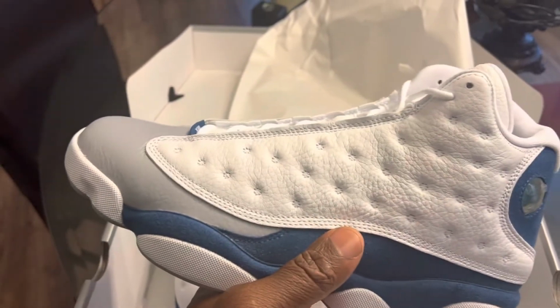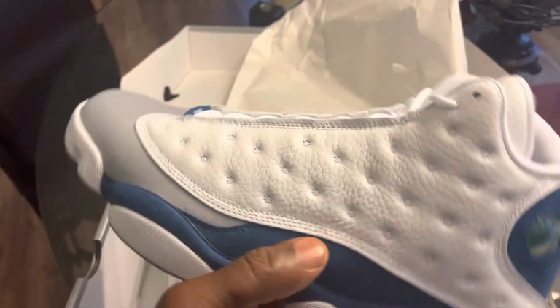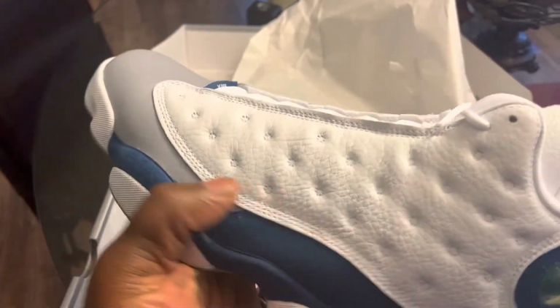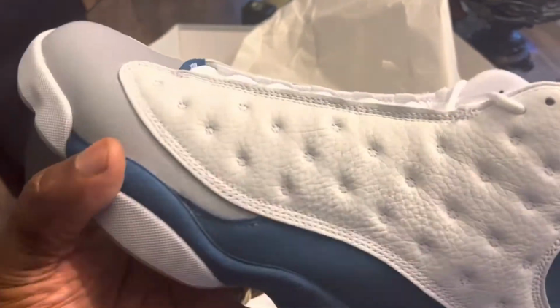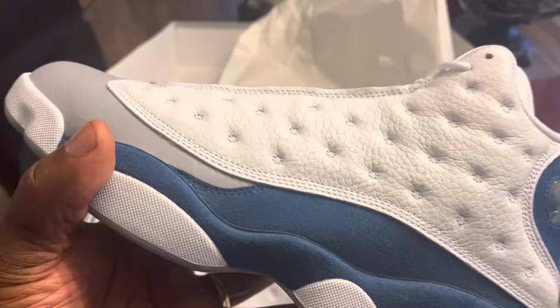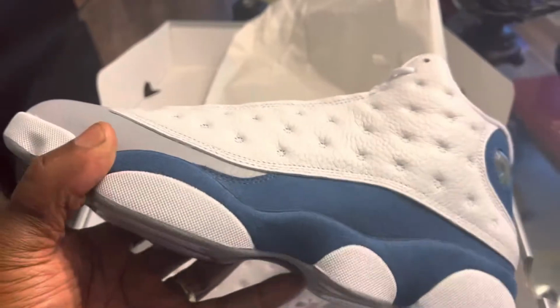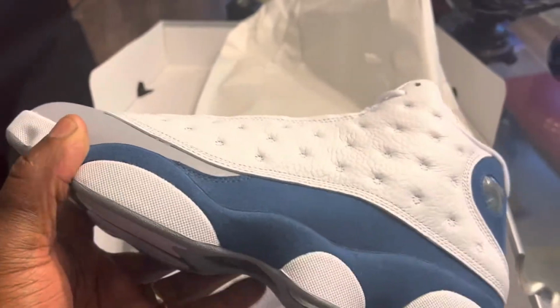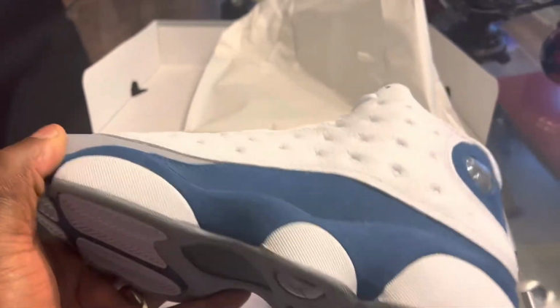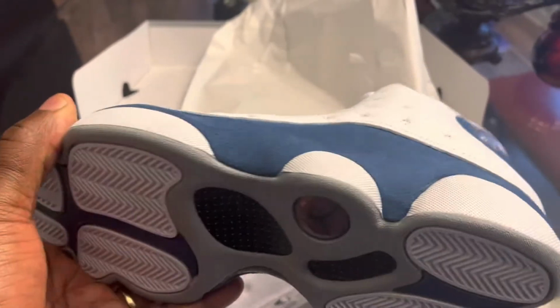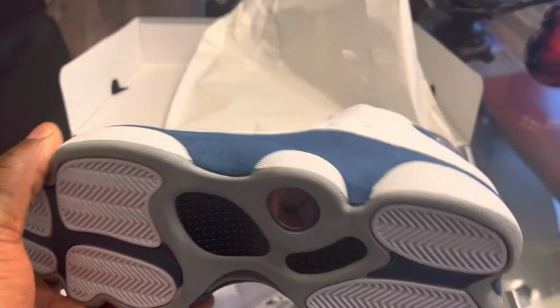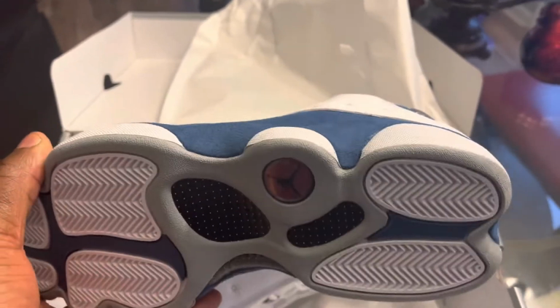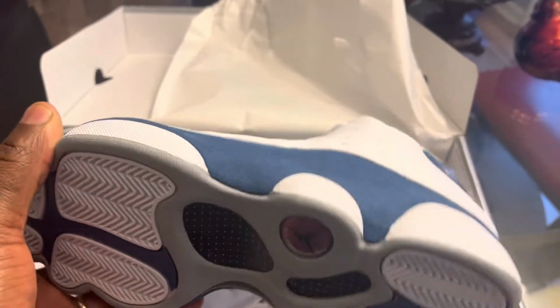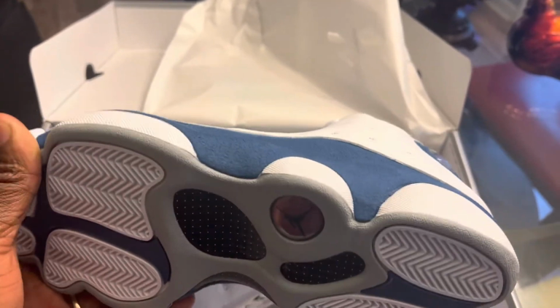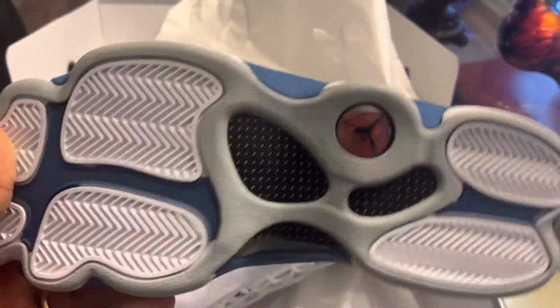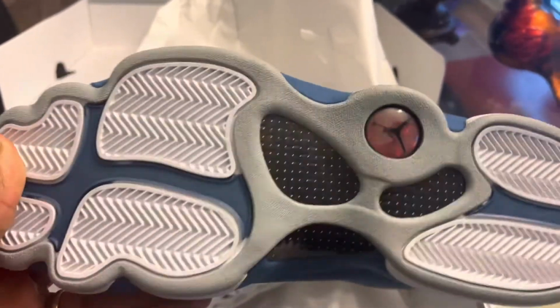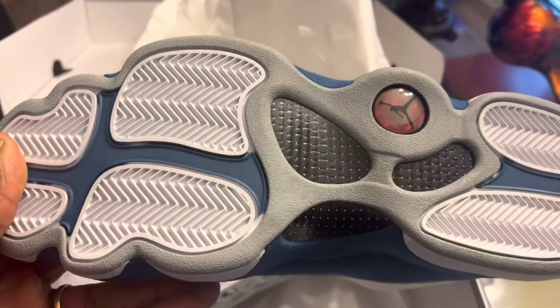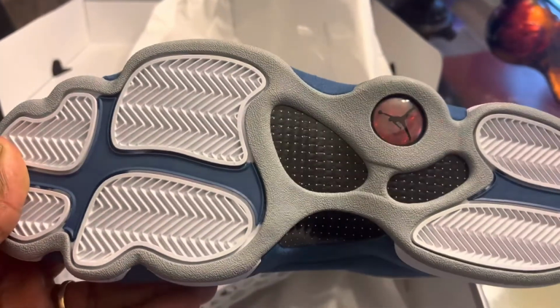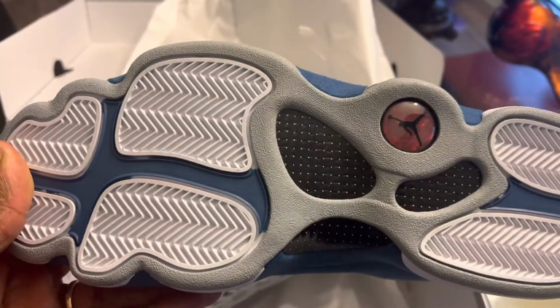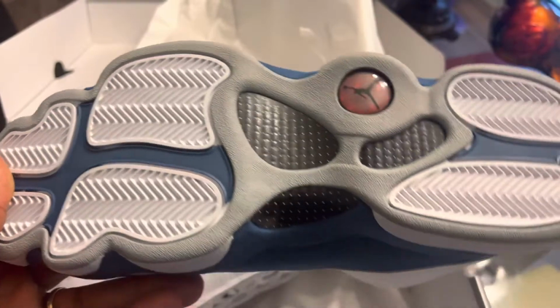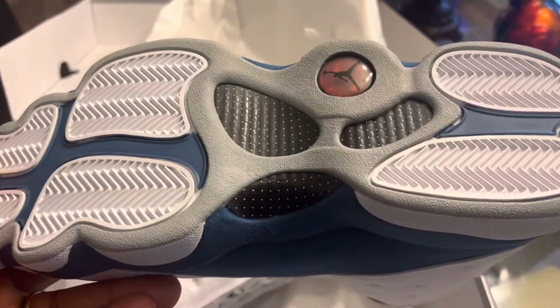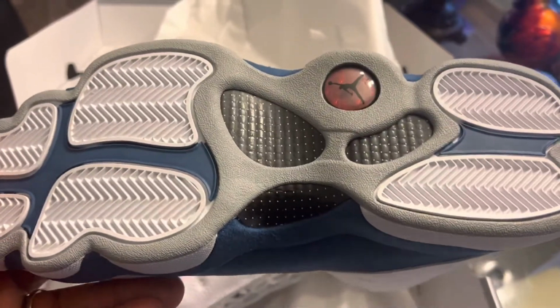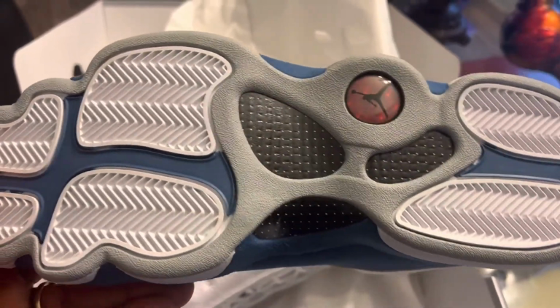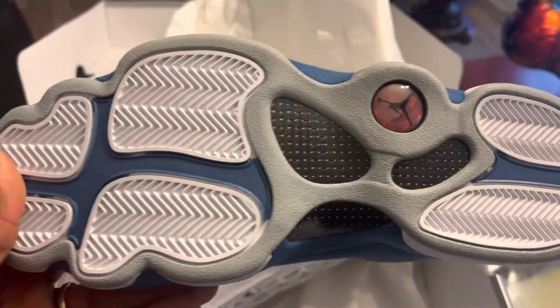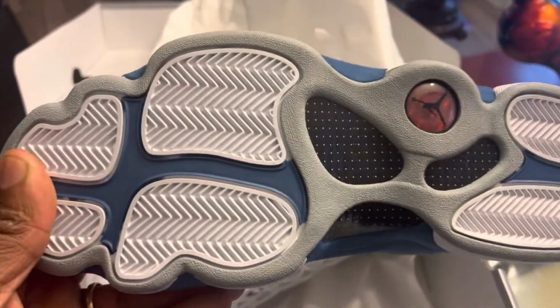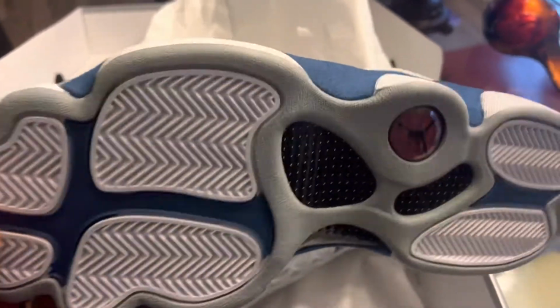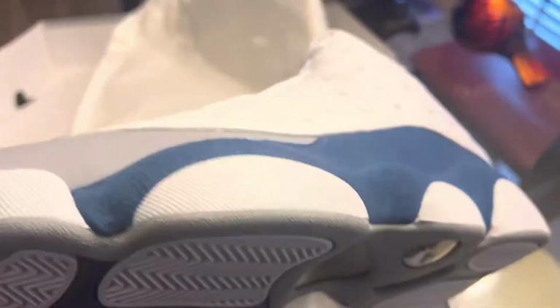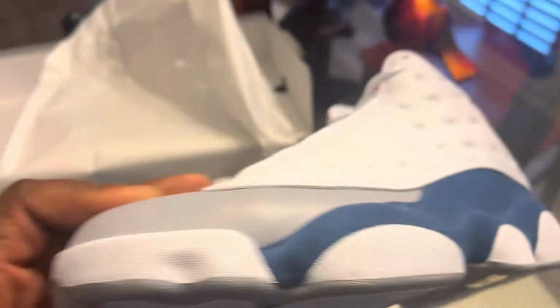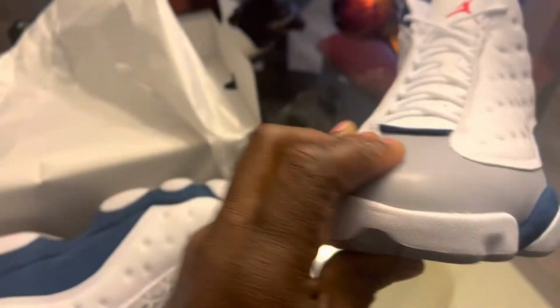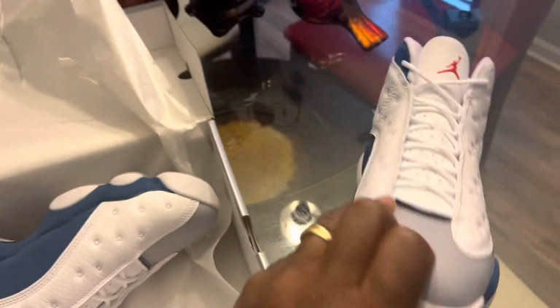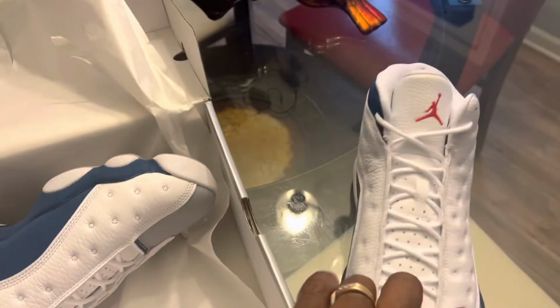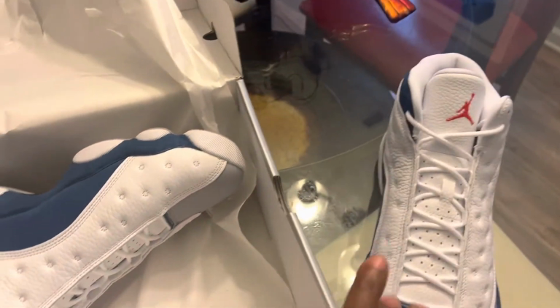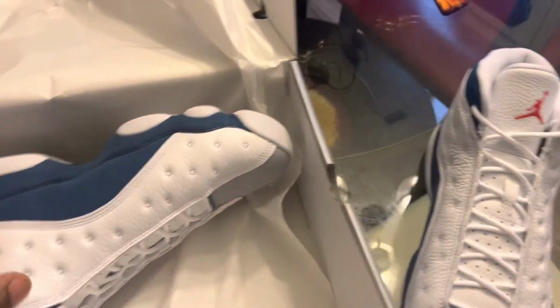Once it gets dirty it's hard to clean. But you got your gray bottom and then you got your carbon fiber on the bottom. Now let's pull out the next shoe.